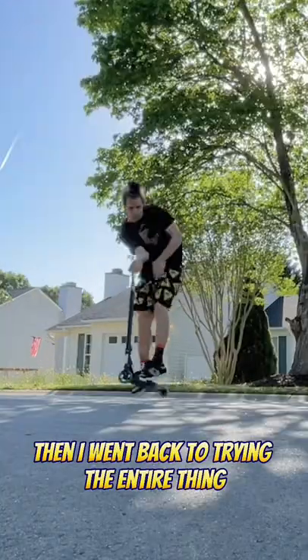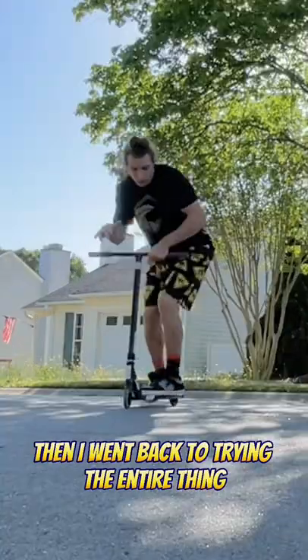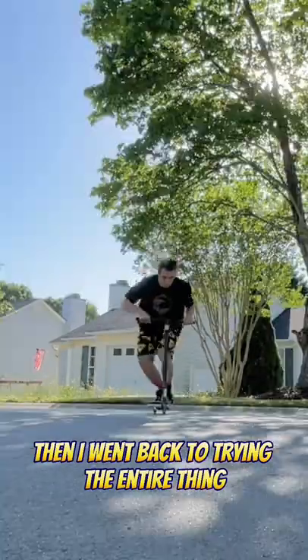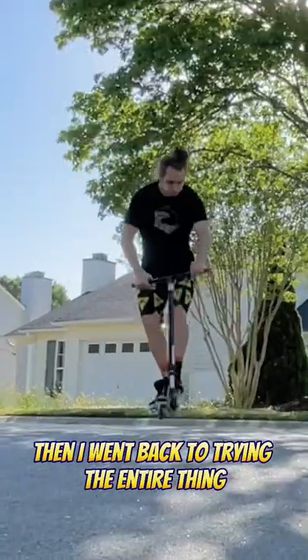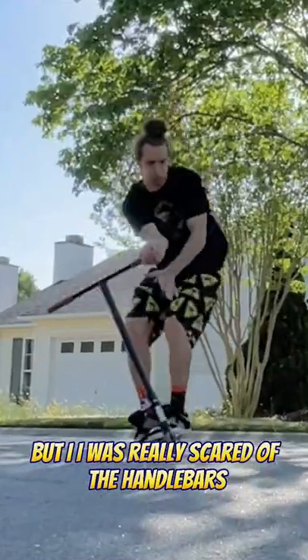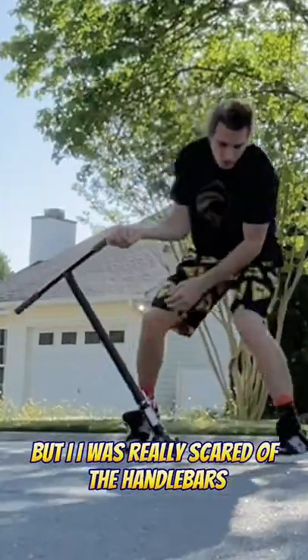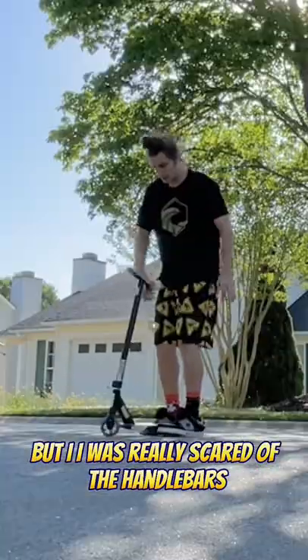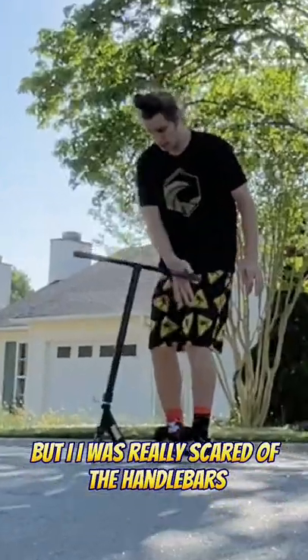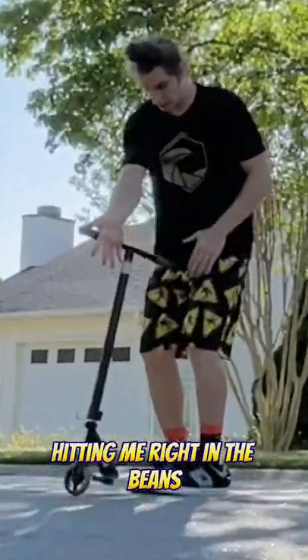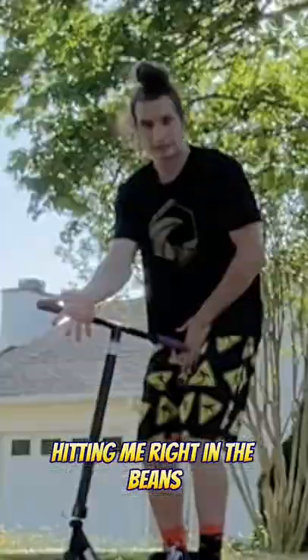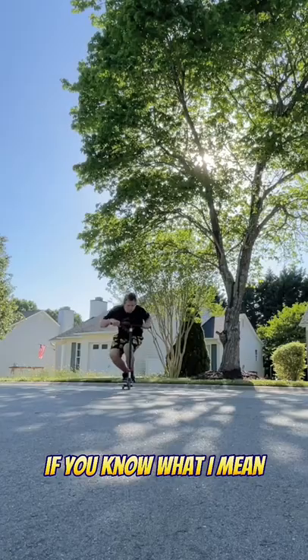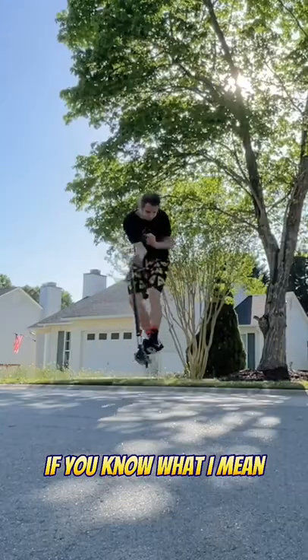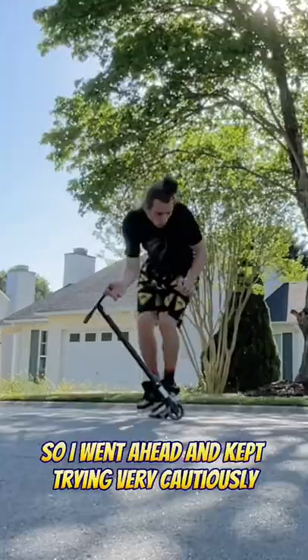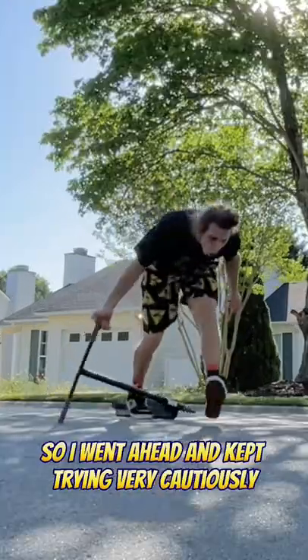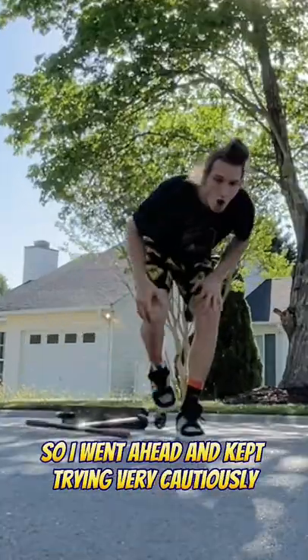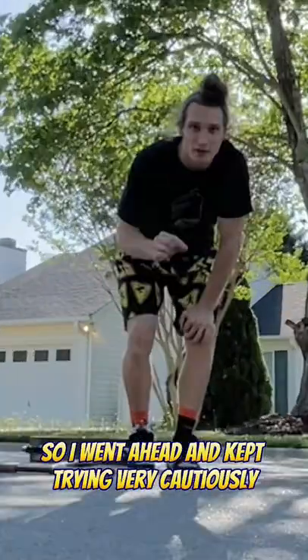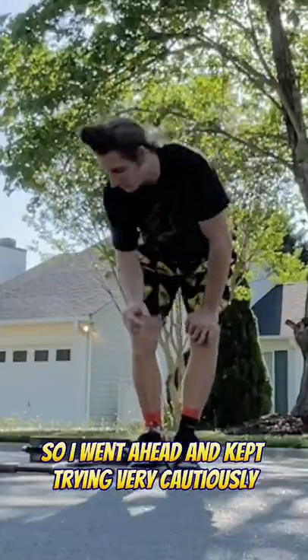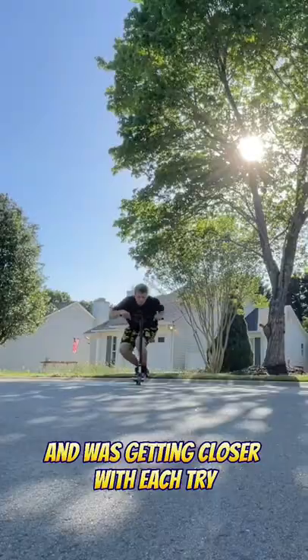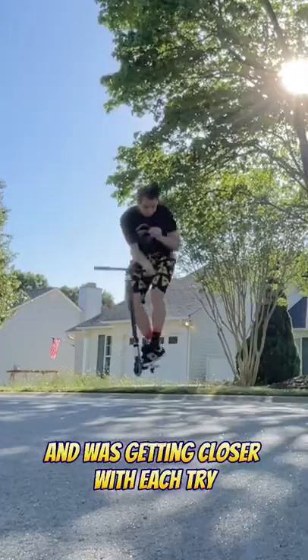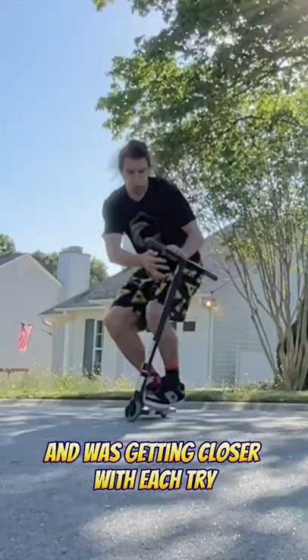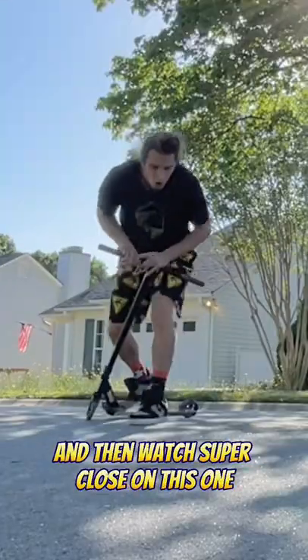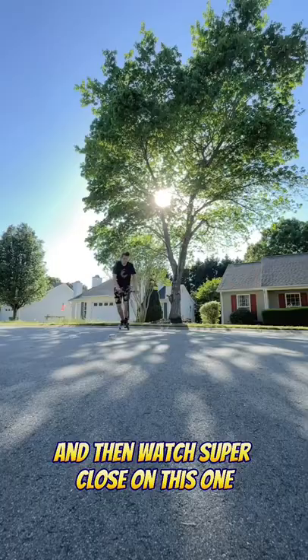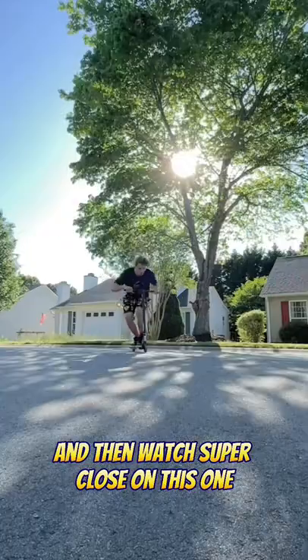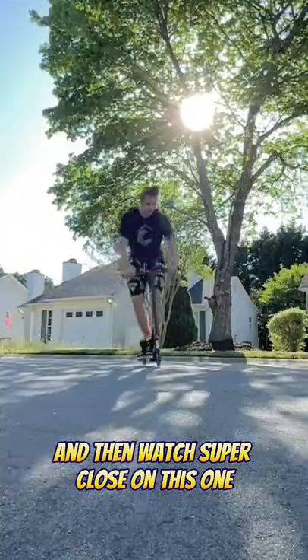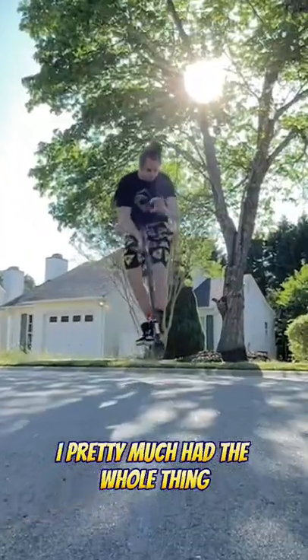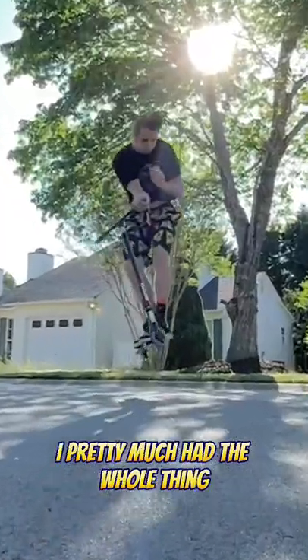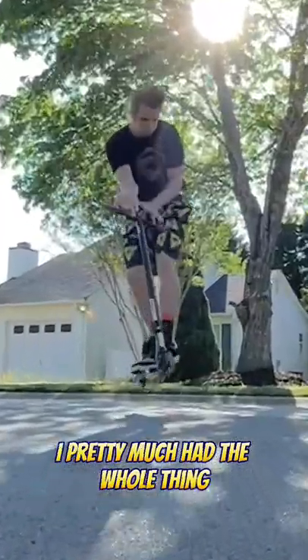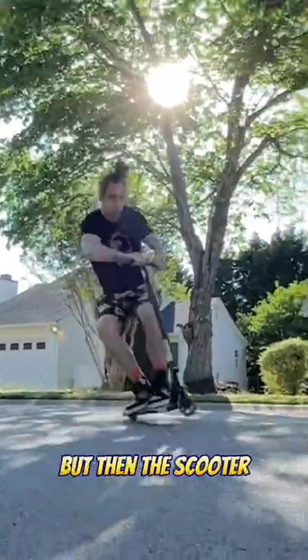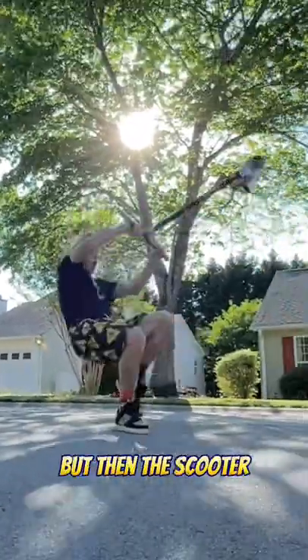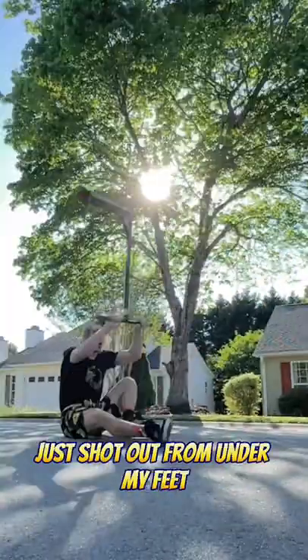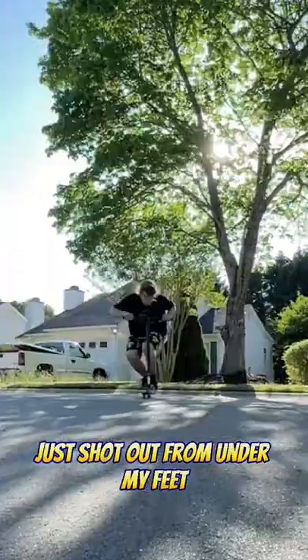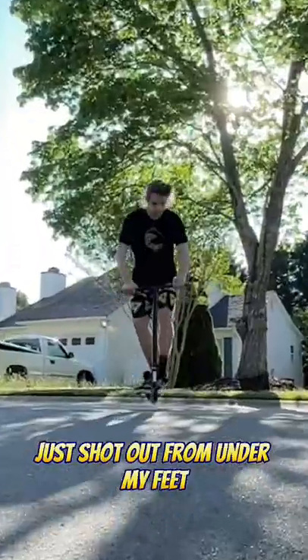Then I went back to trying the entire thing, but I was really scared of the handlebars hitting me right in the beans, if you know what I mean. So I kept trying very cautiously and was getting closer with each try, and then watch super close on this one — I pretty much had the whole thing, but the scooter just shot out from under my feet.